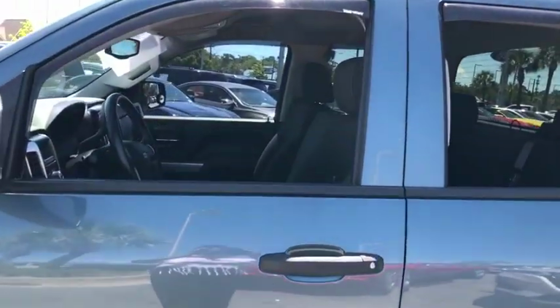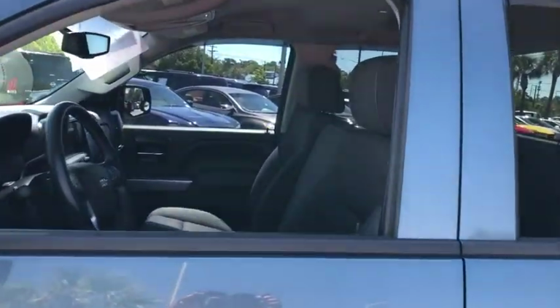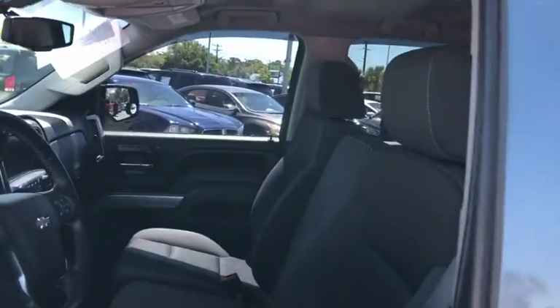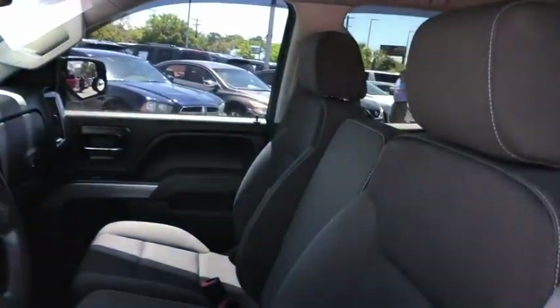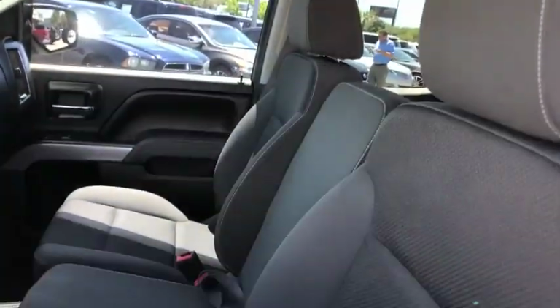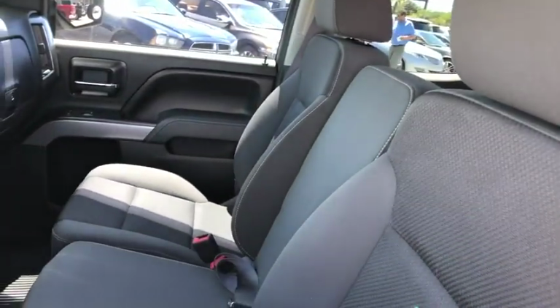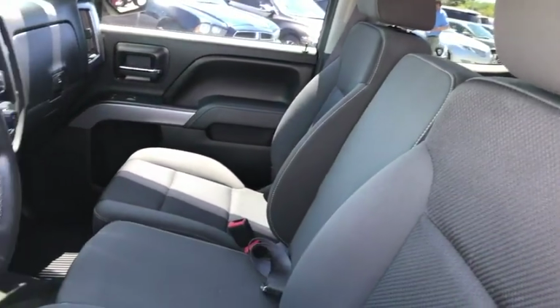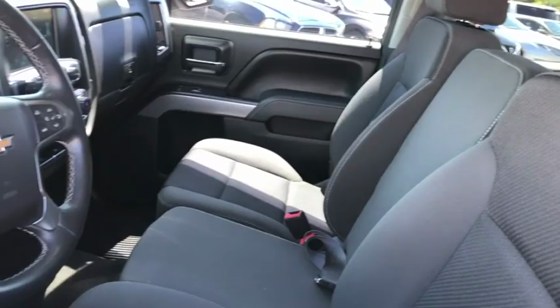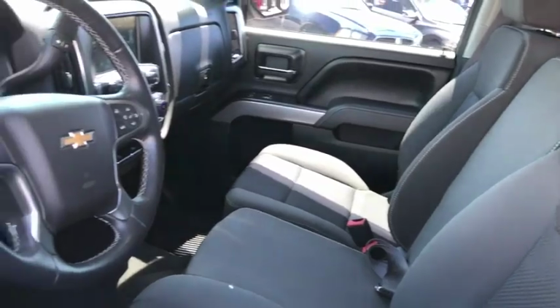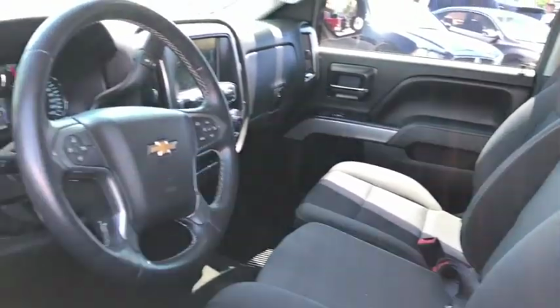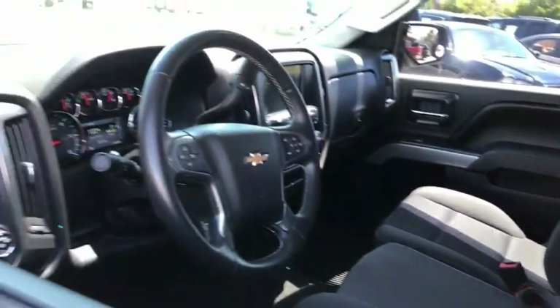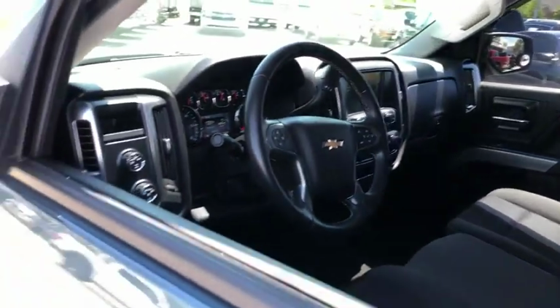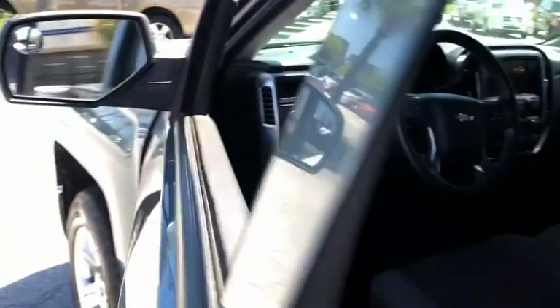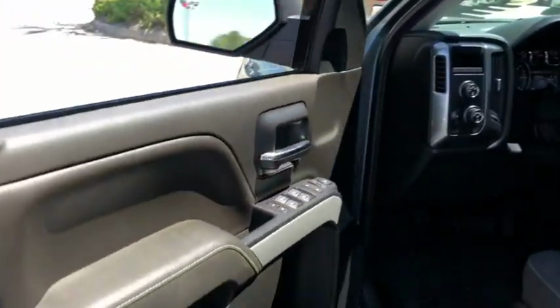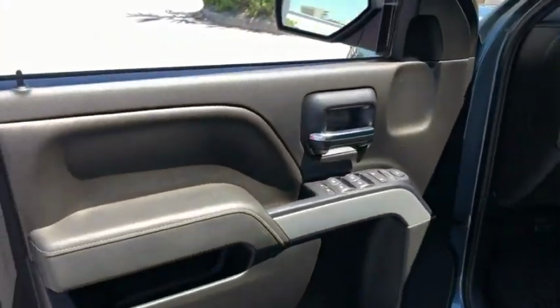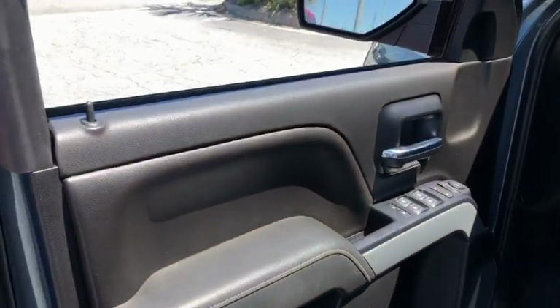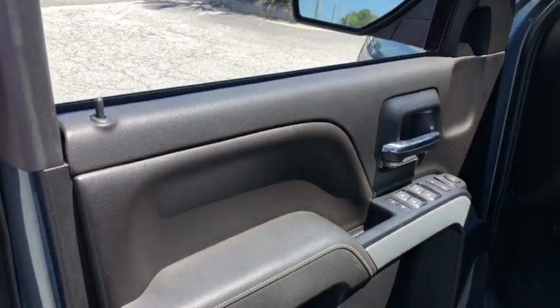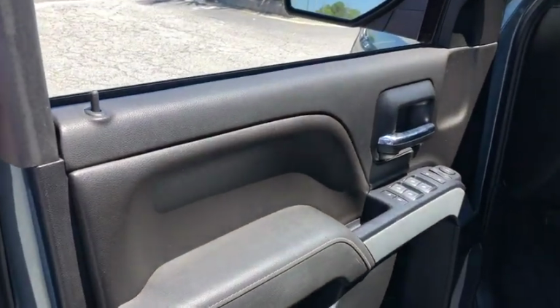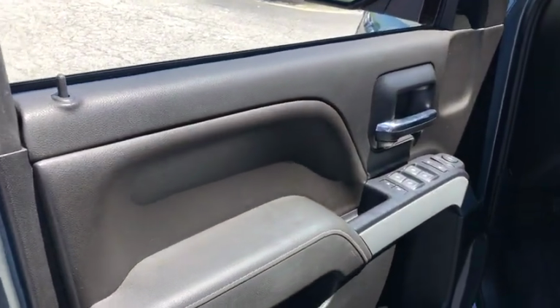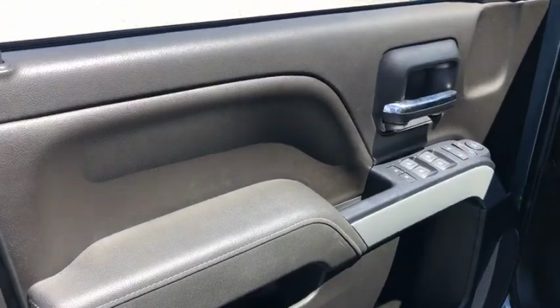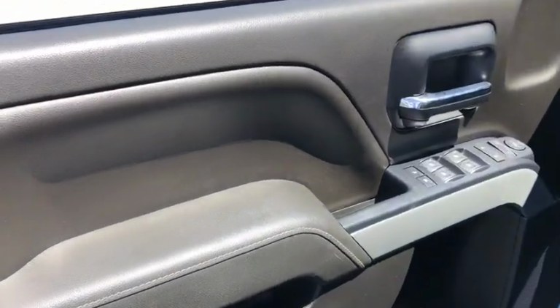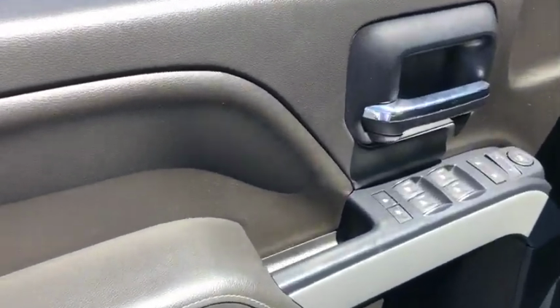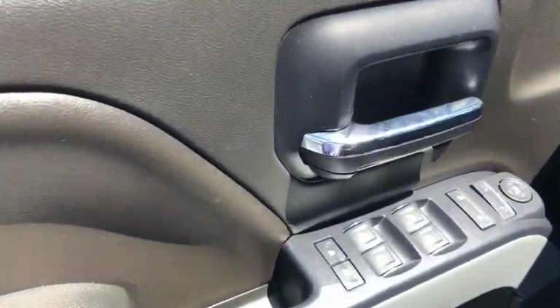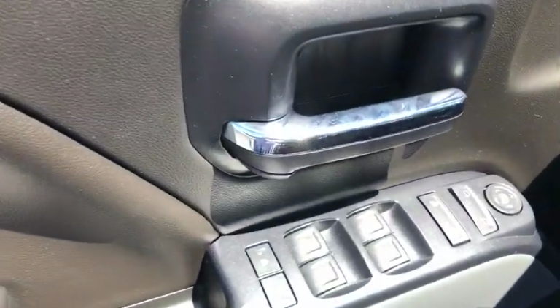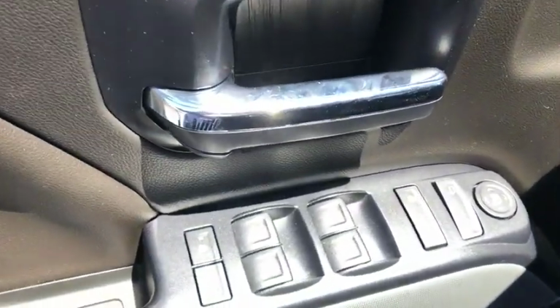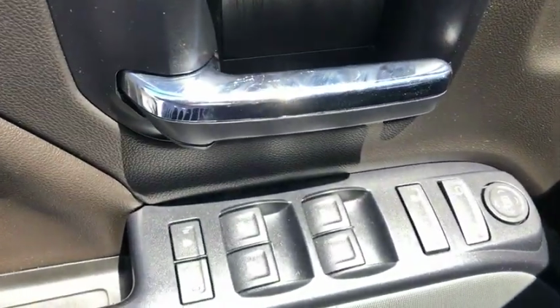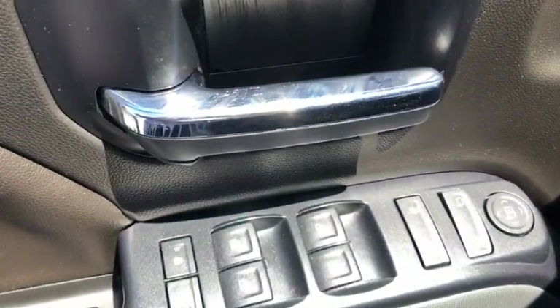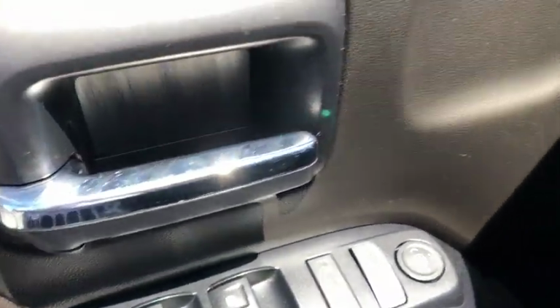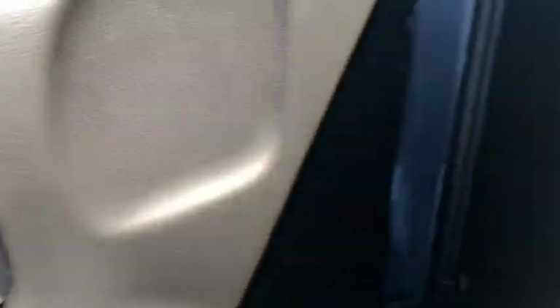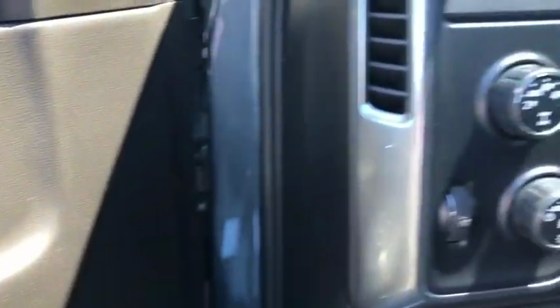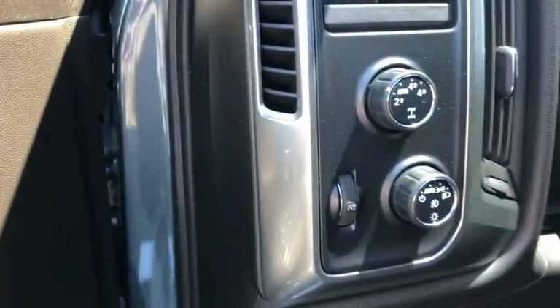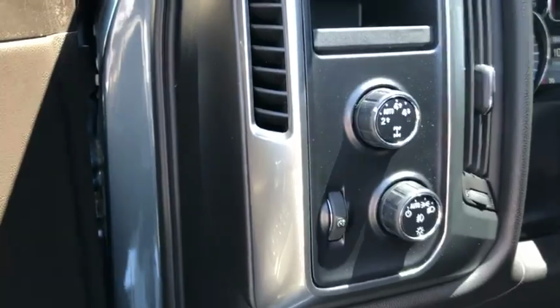Steering wheel audio controls, traction control, remote engine start, OnStar, dual airbags, power steering, four-wheel disc brakes, center armrest, compass, CD player, electronic stability control, trip computer.